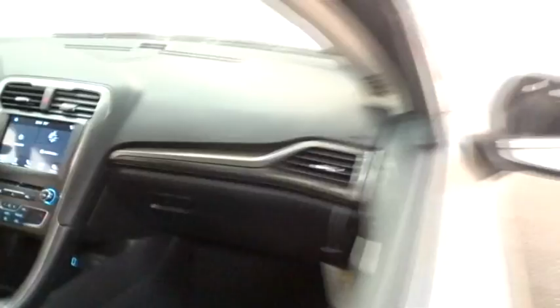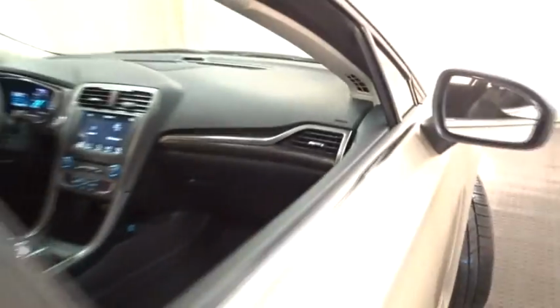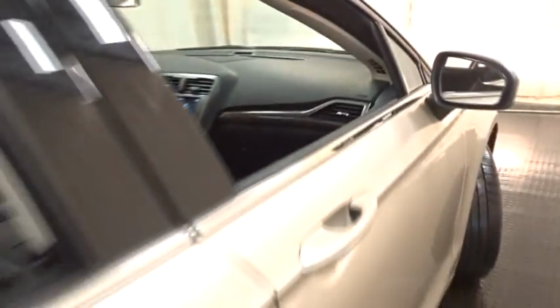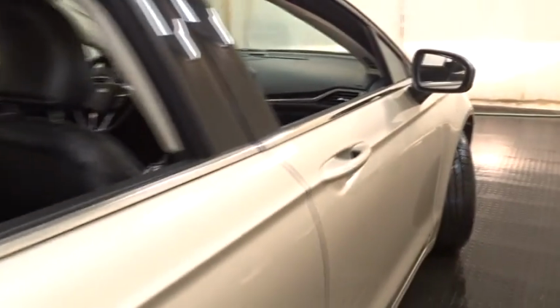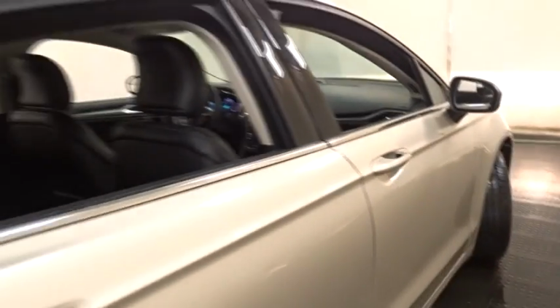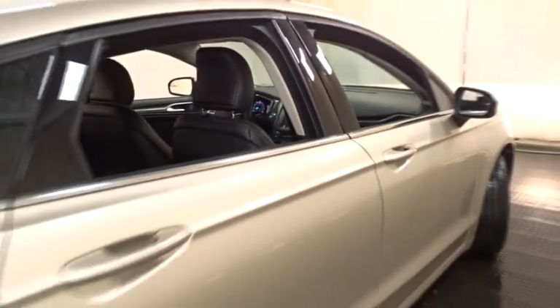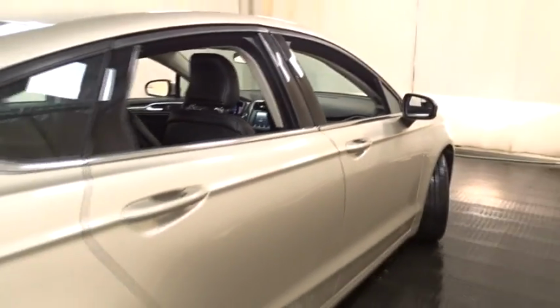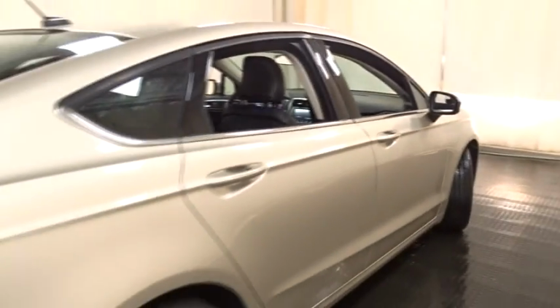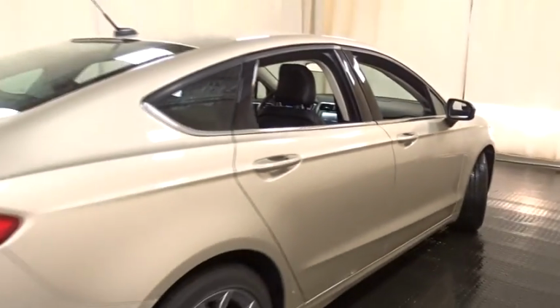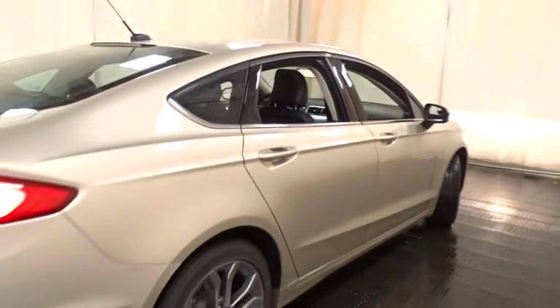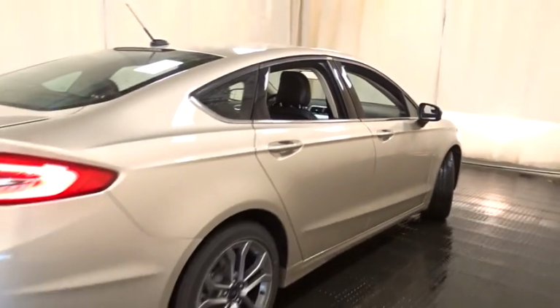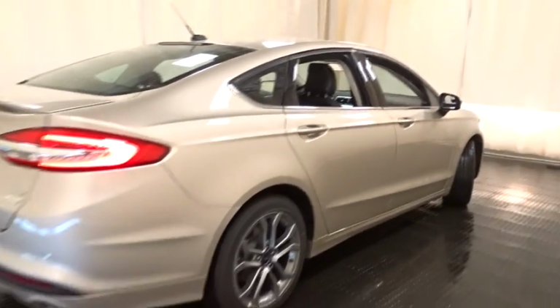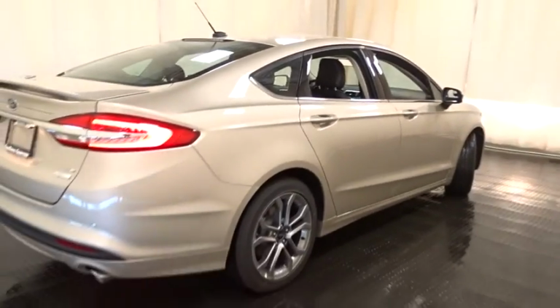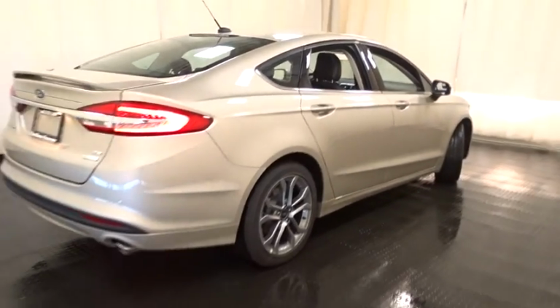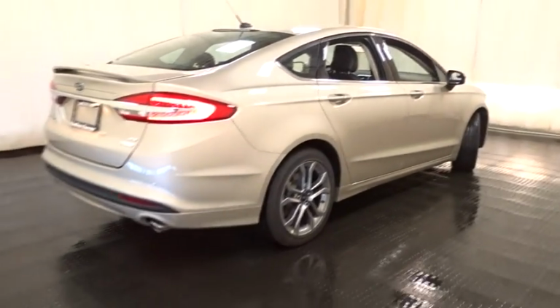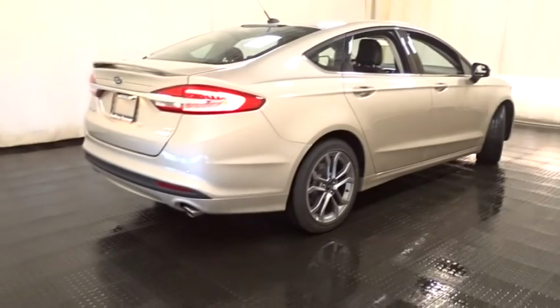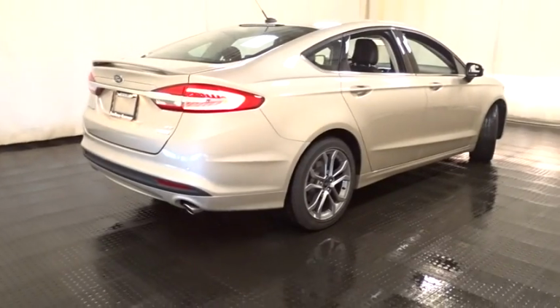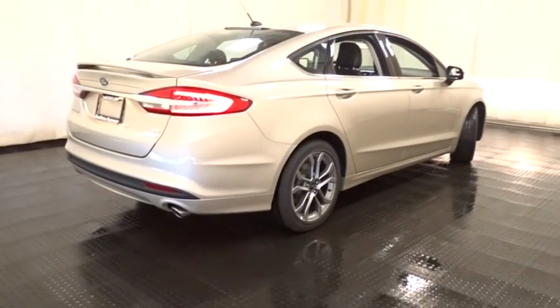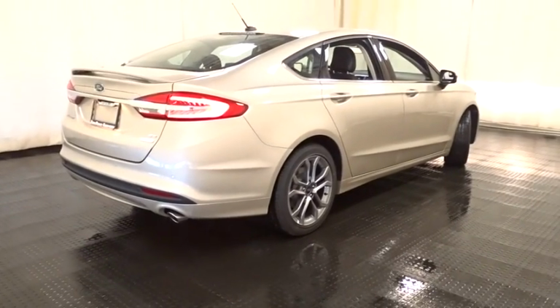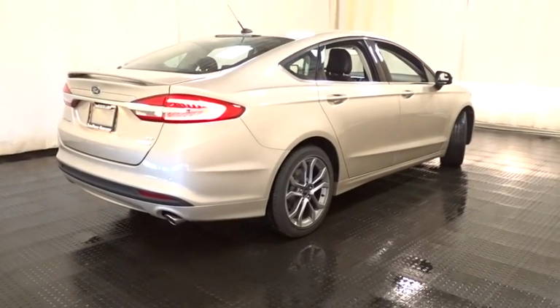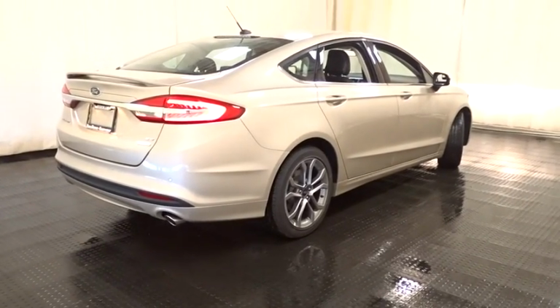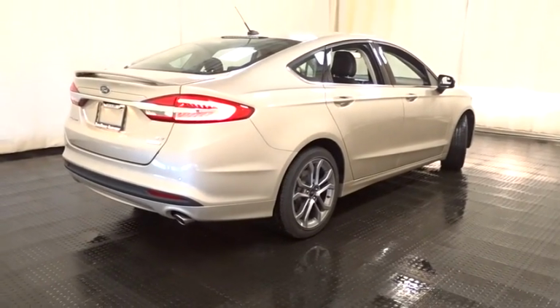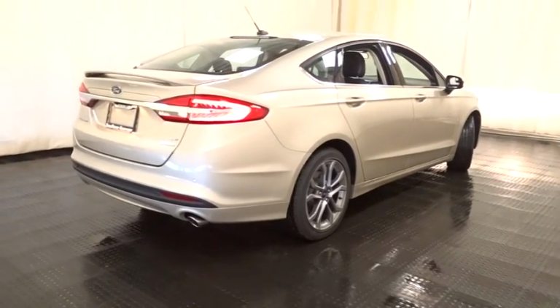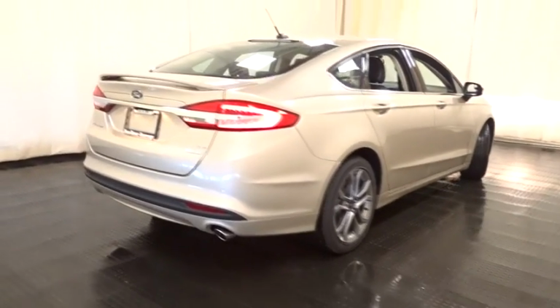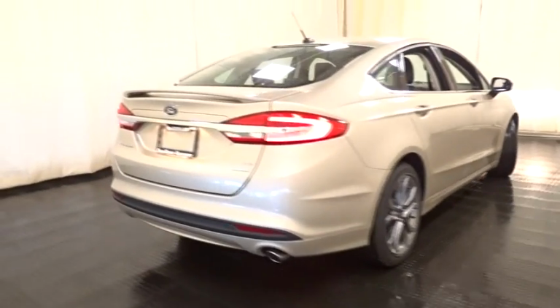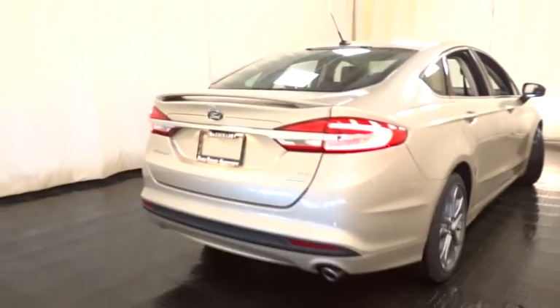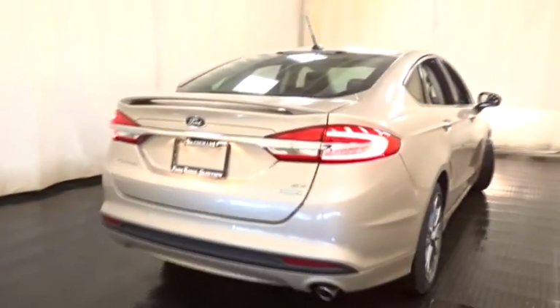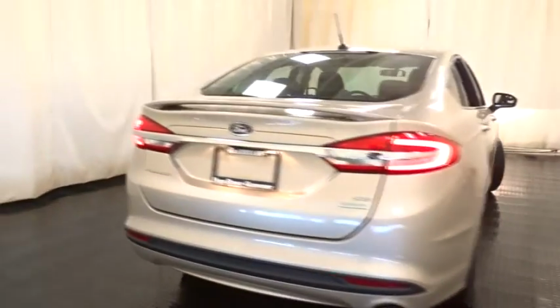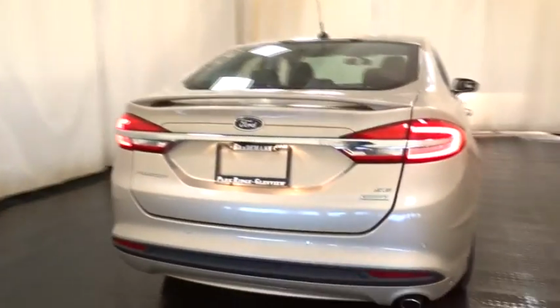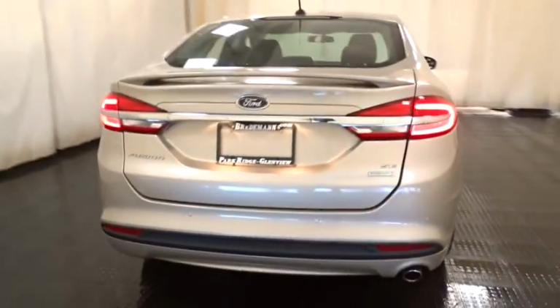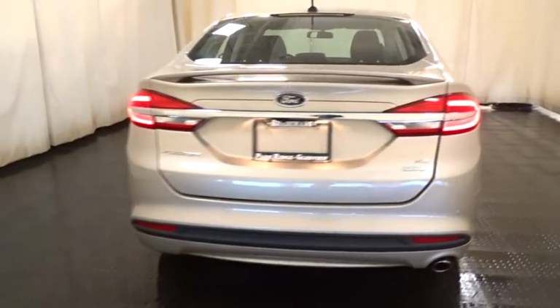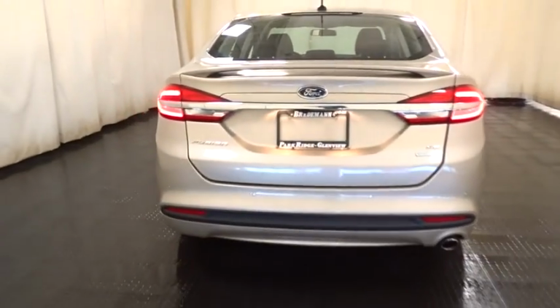Adjustable steering wheel, keyless start, floor mats, aluminum wheels, cruise control, four-wheel disc brakes, rear defrost, AM-FM stereo radio, front-wheel drive, power windows.